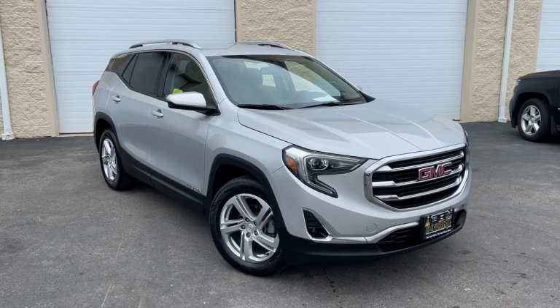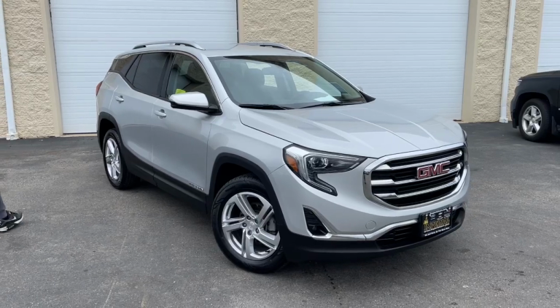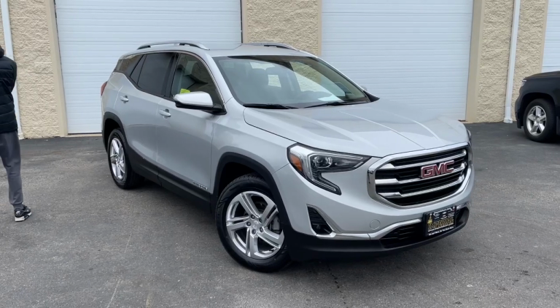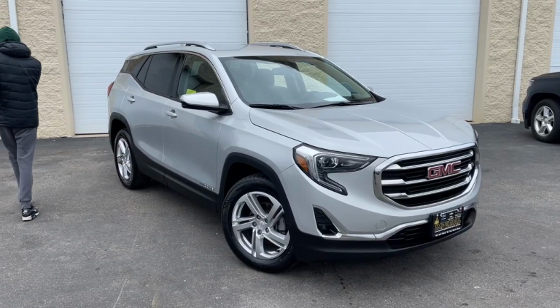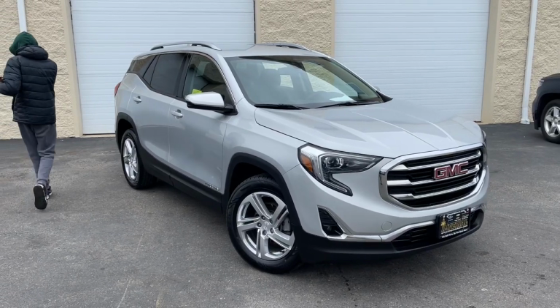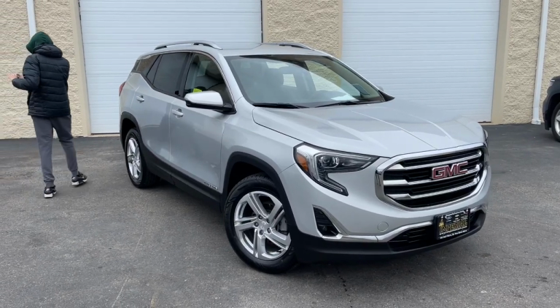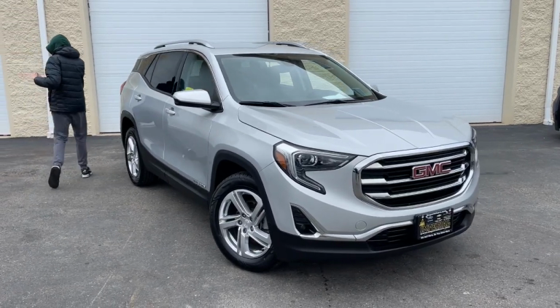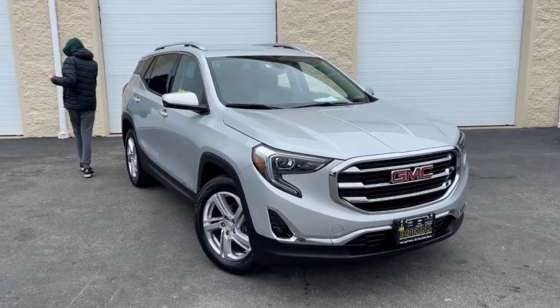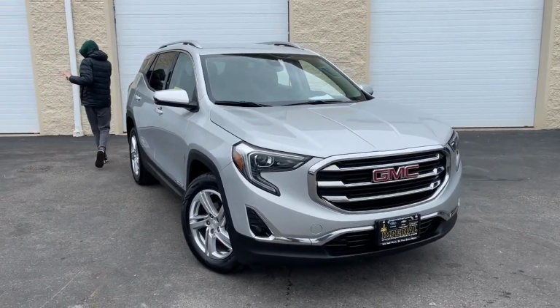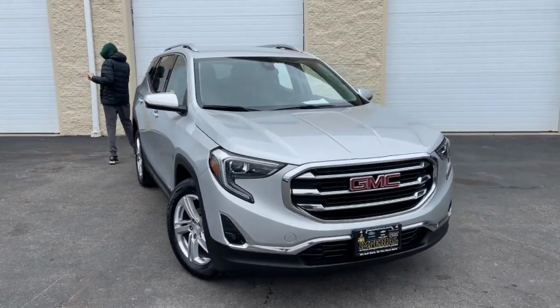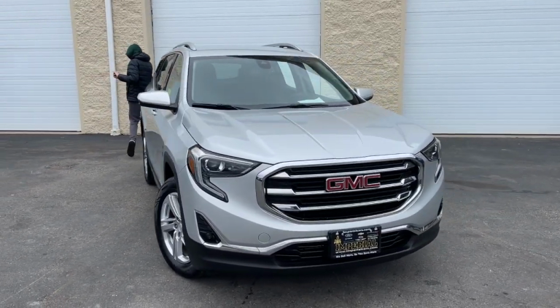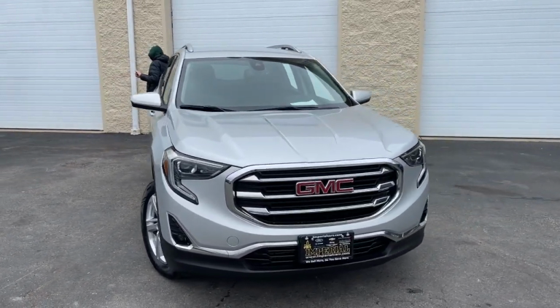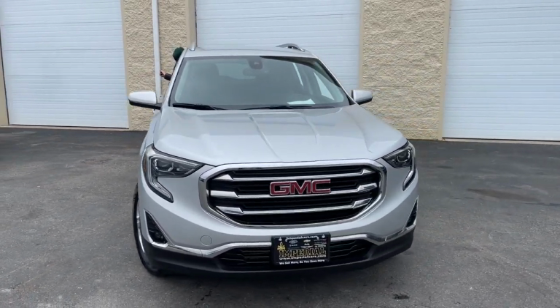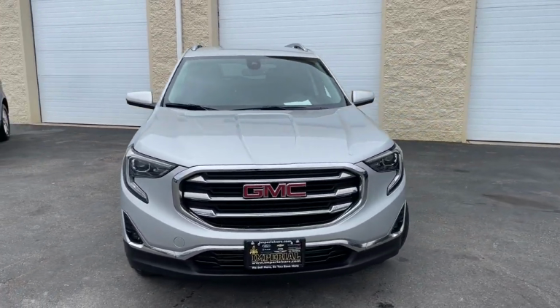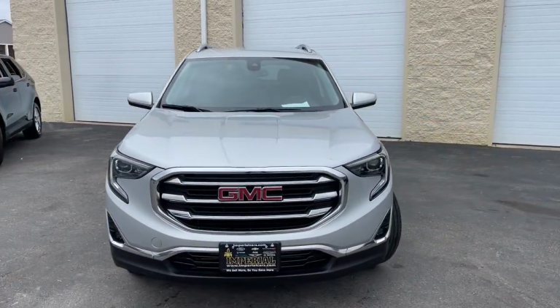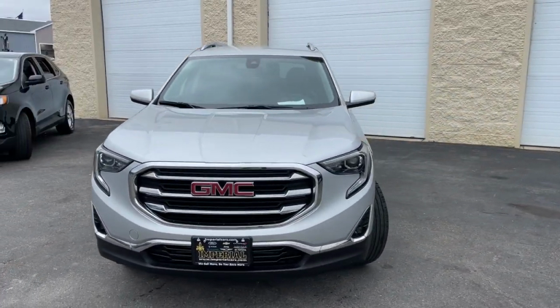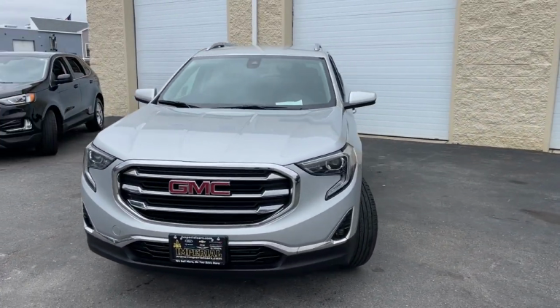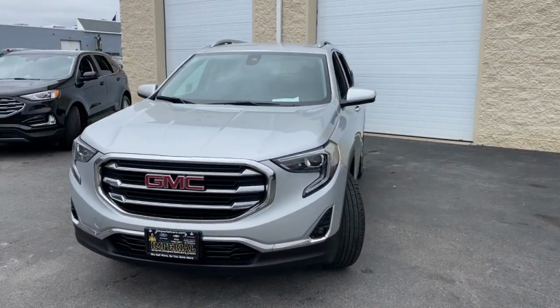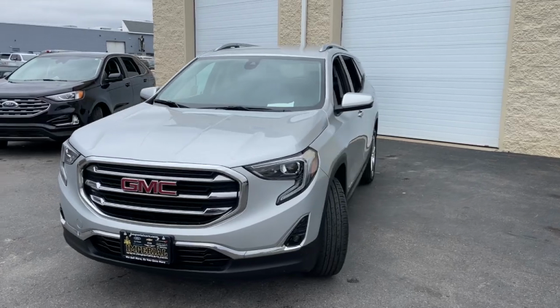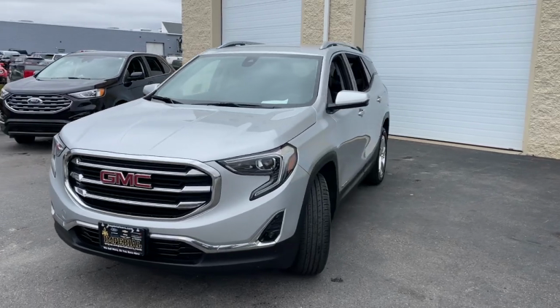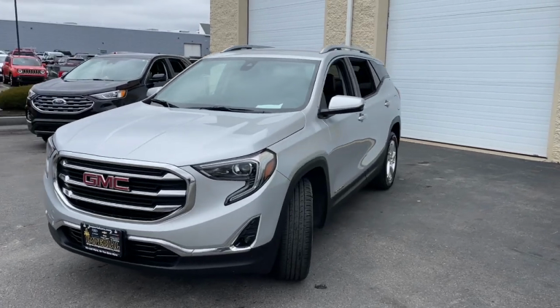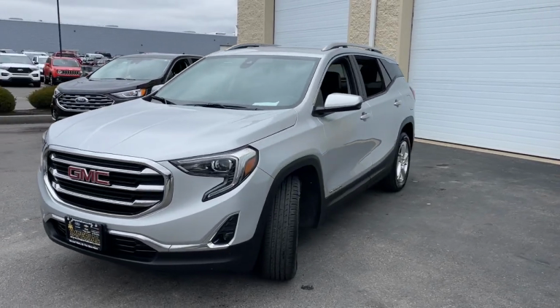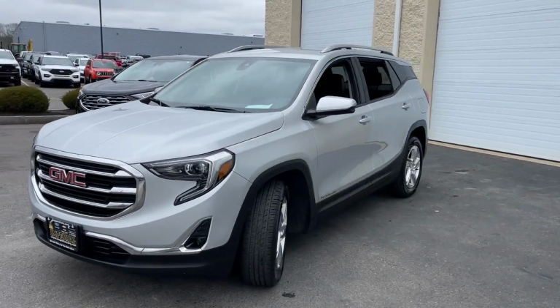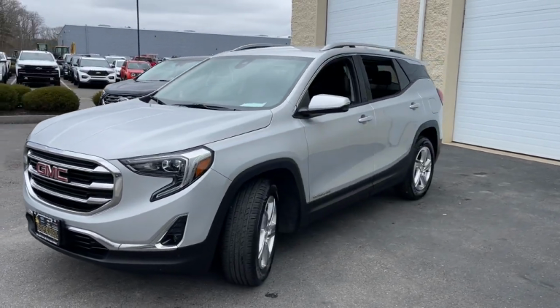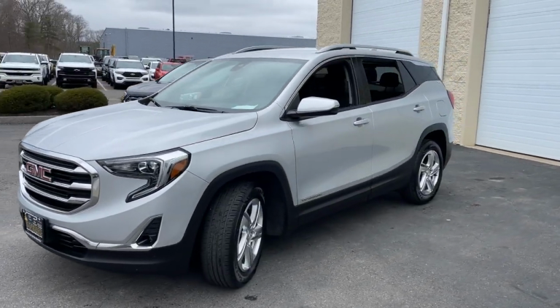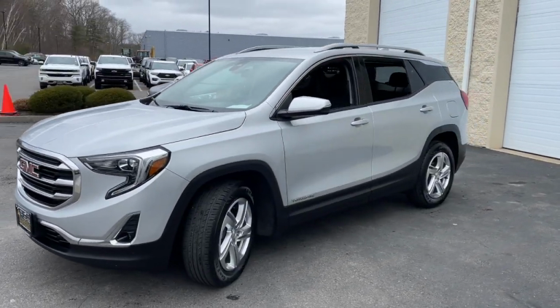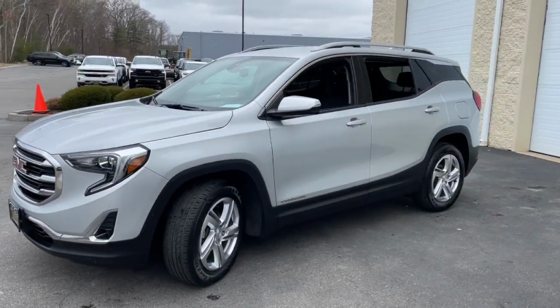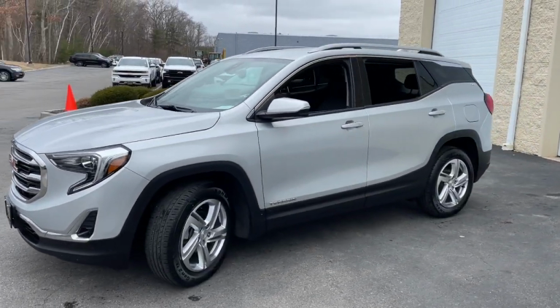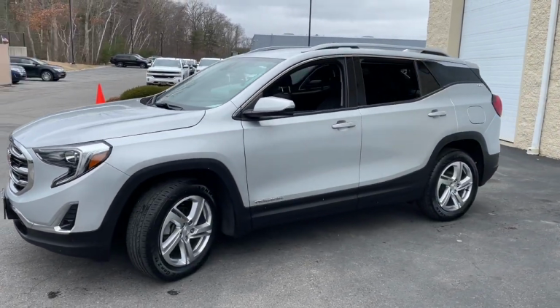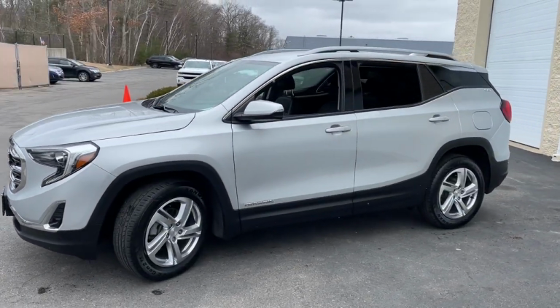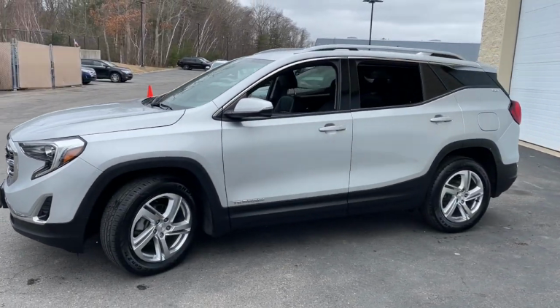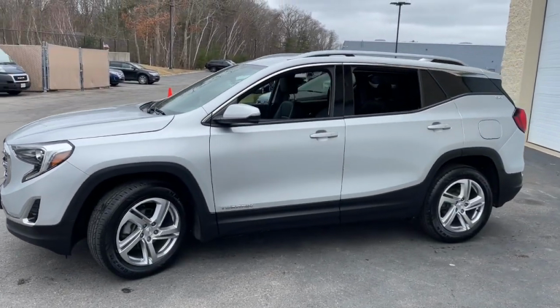You will be amazed by this 2020 GMC Terrain. This vehicle is an outstanding buy with fewer than 60,000 miles on the odometer.